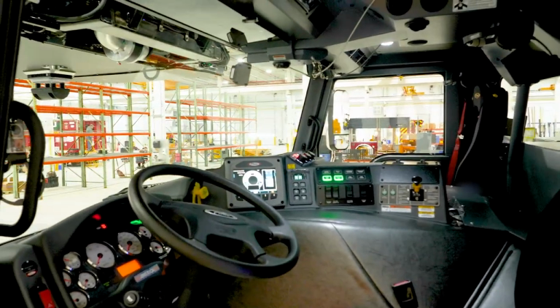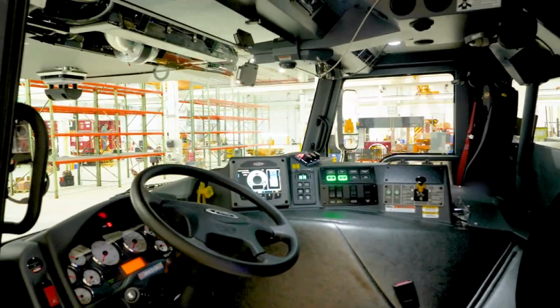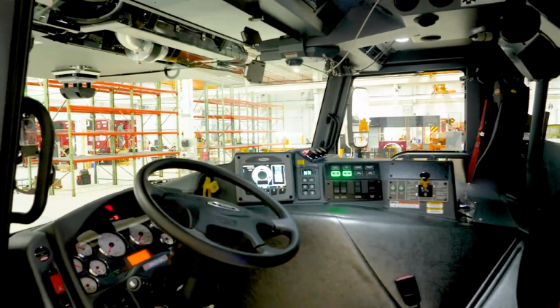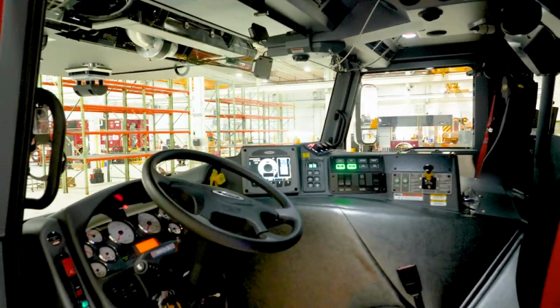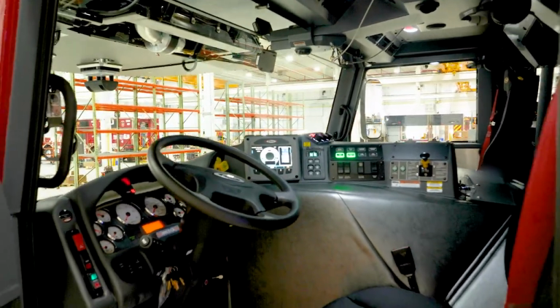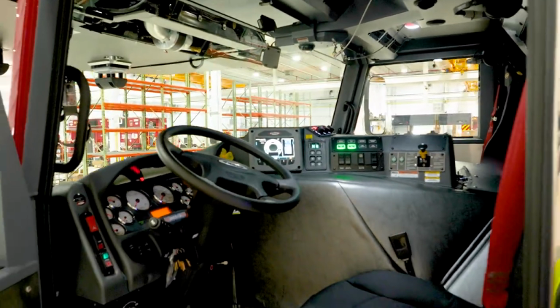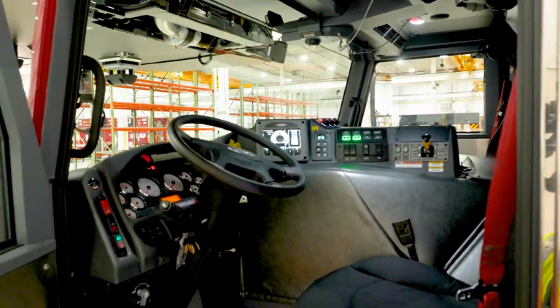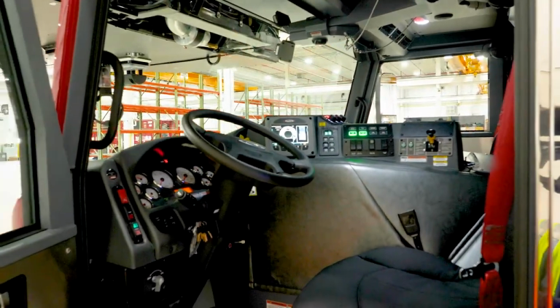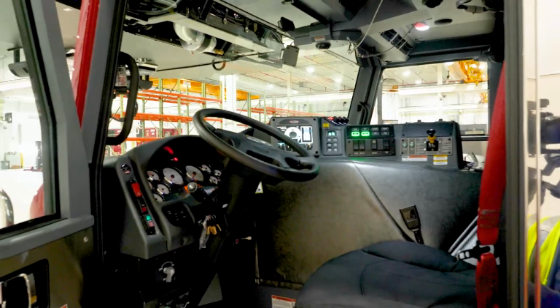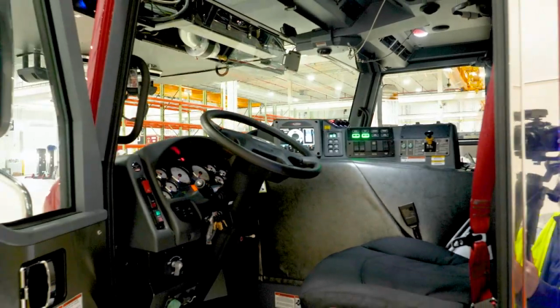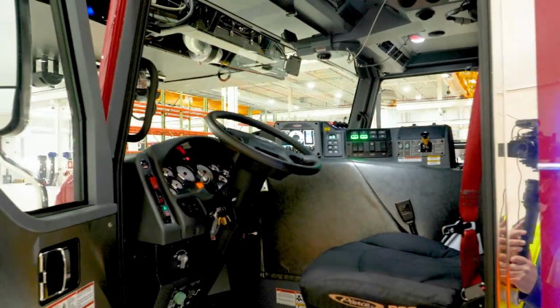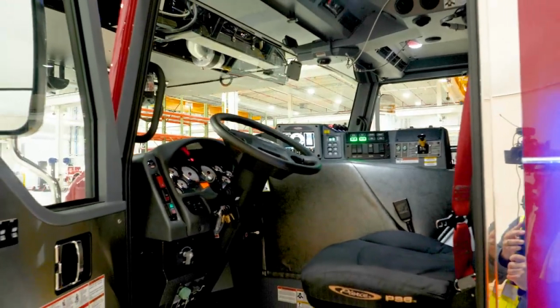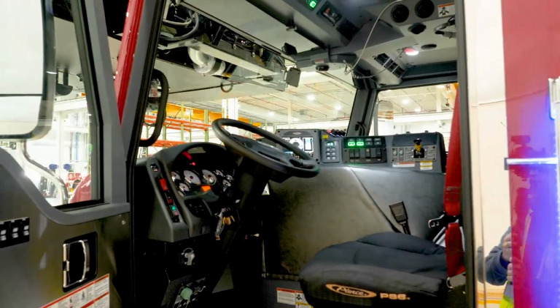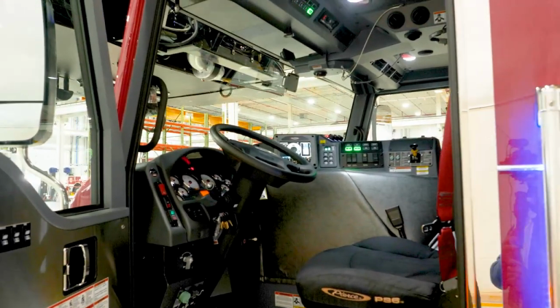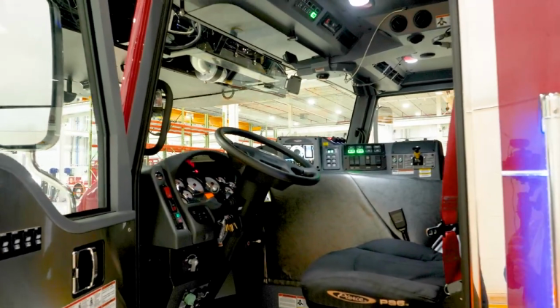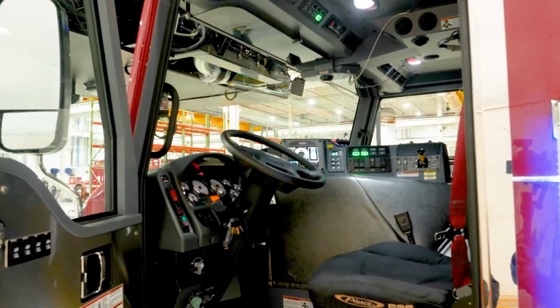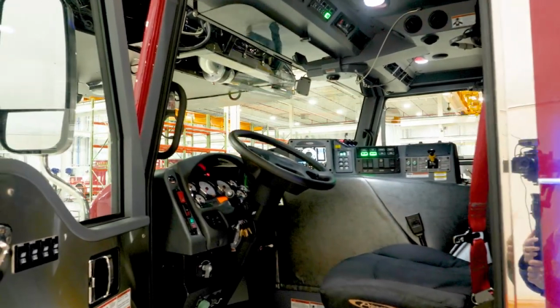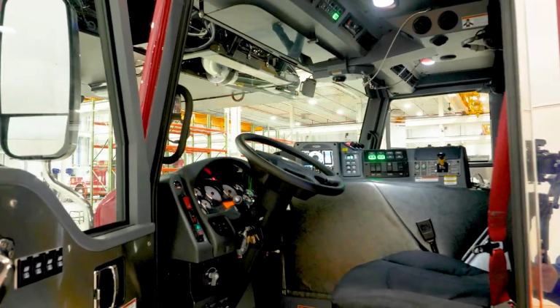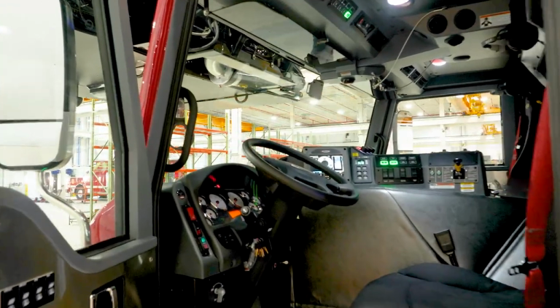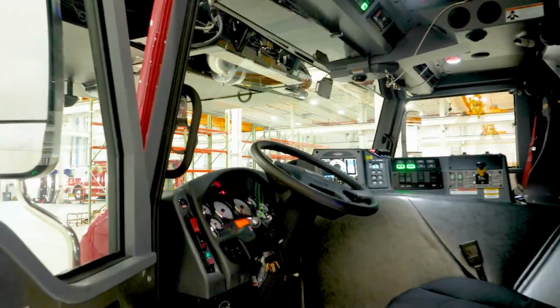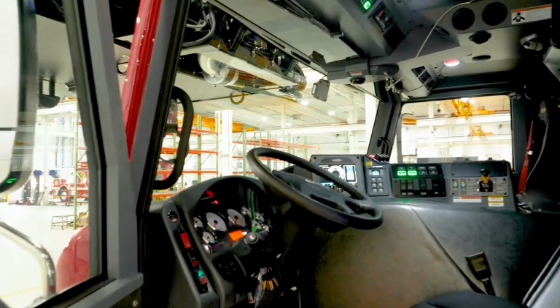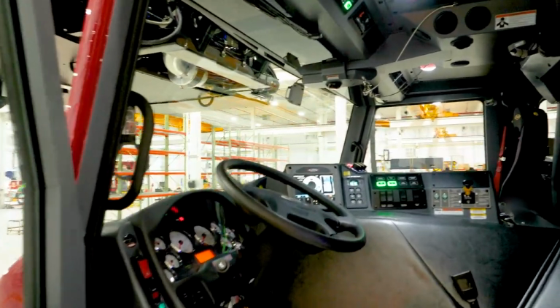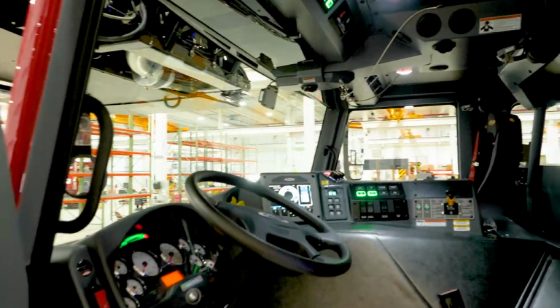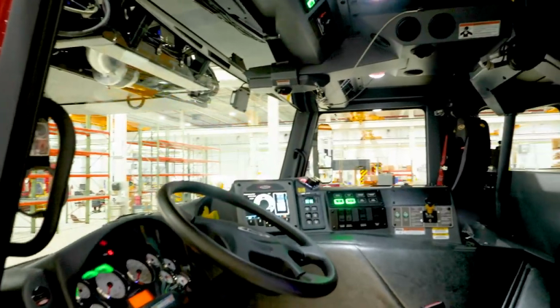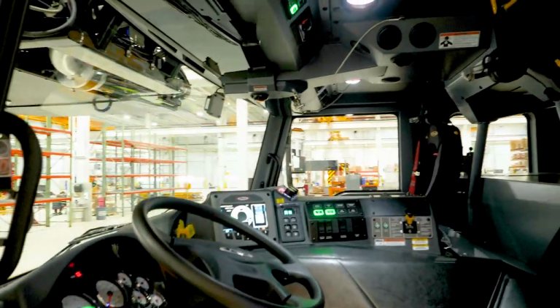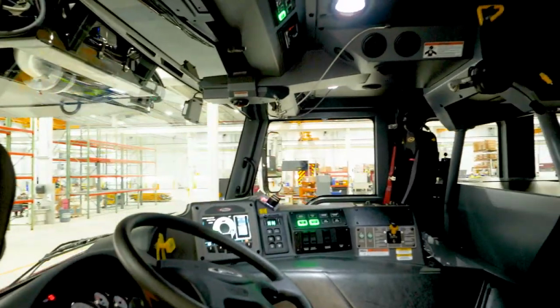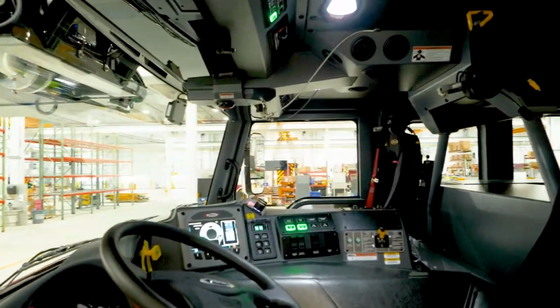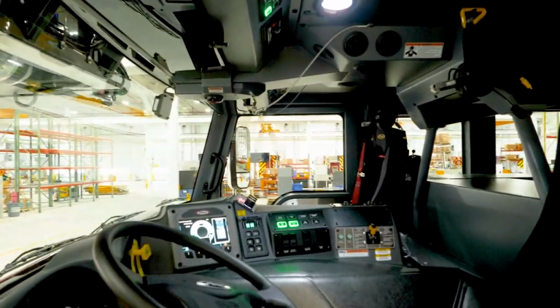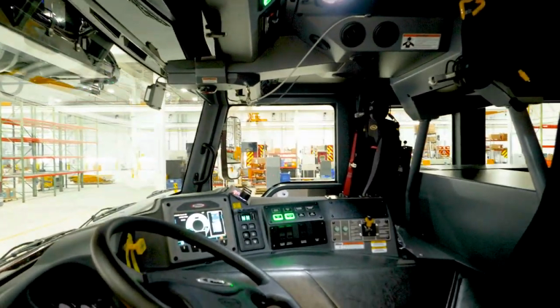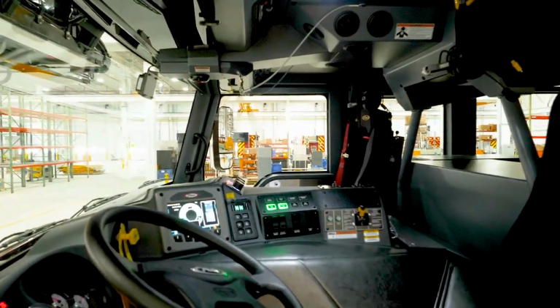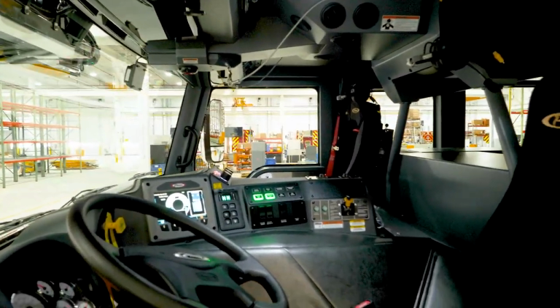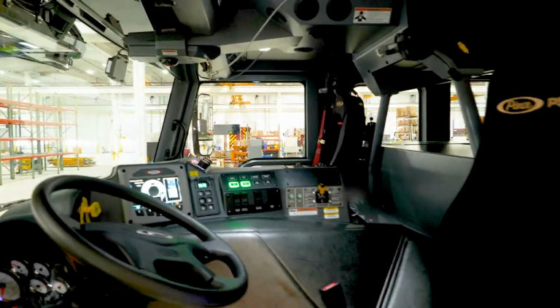We've got the fire comm system in here to communicate back and forth with our crews as we're going to calls. The cabs are very quiet, so the fire comms do provide additional protection for us, and they are a really good tool to have.